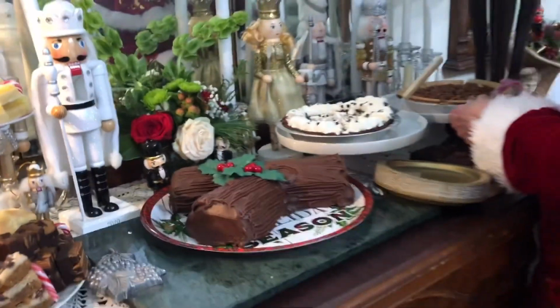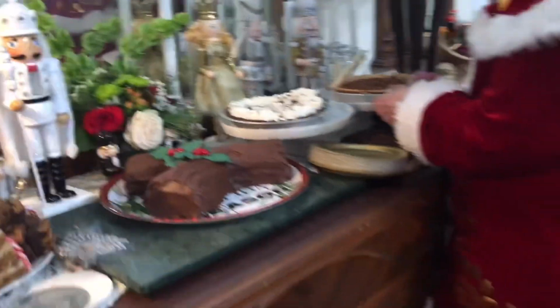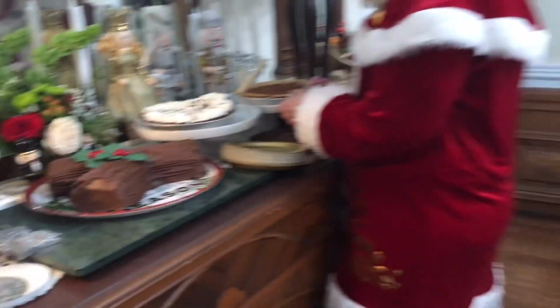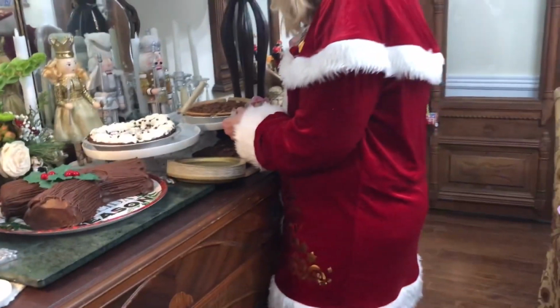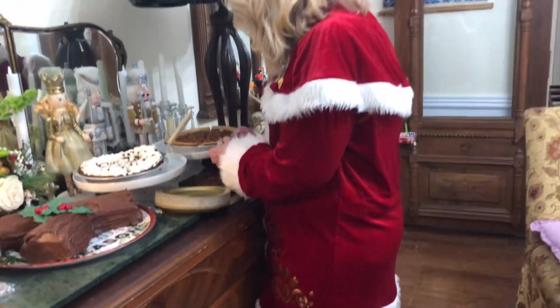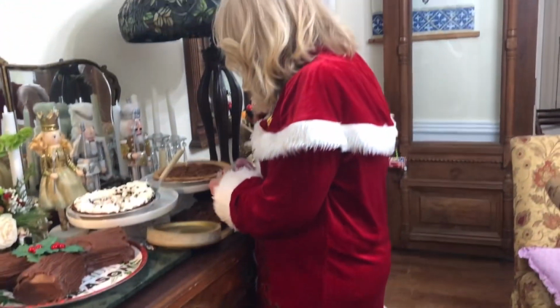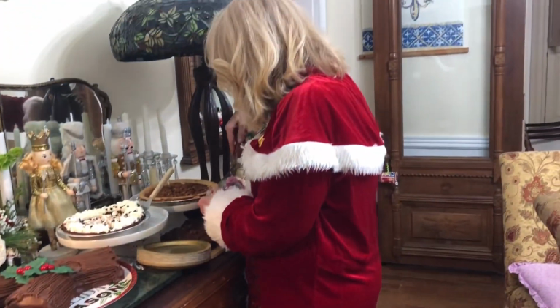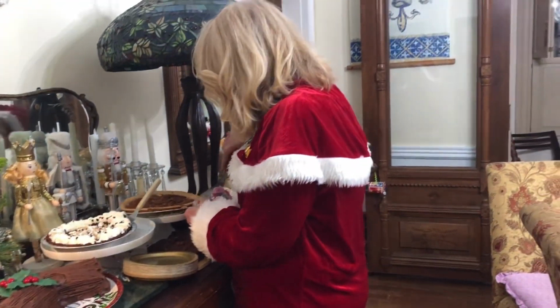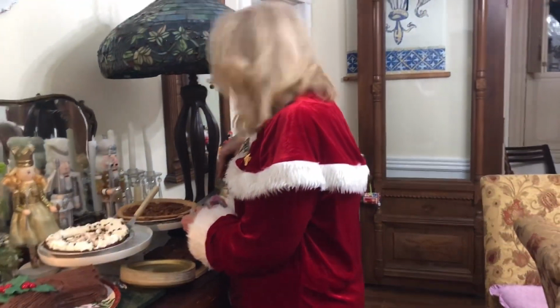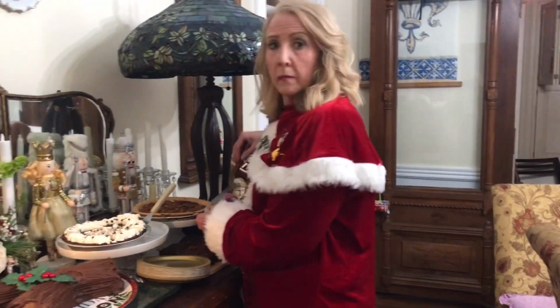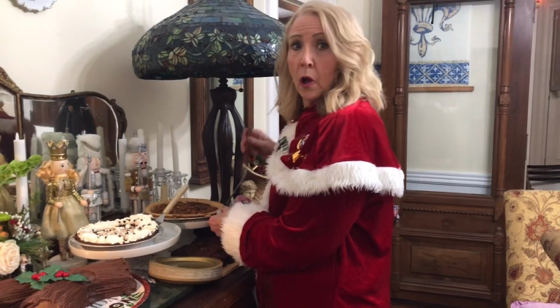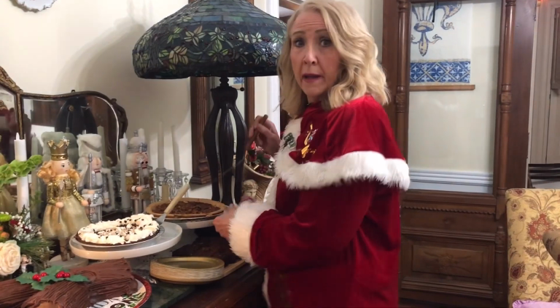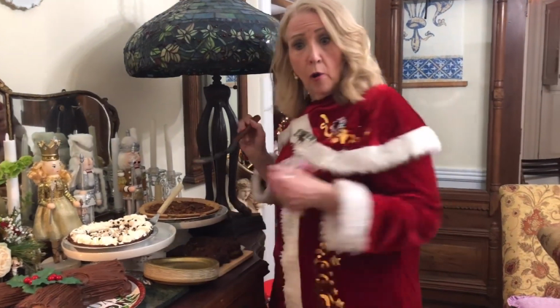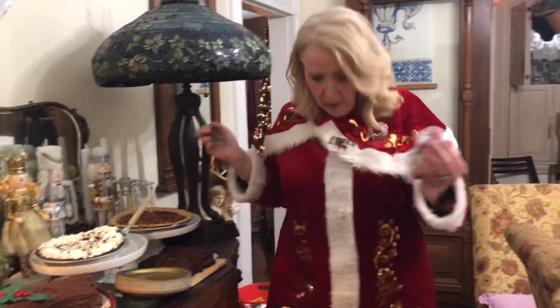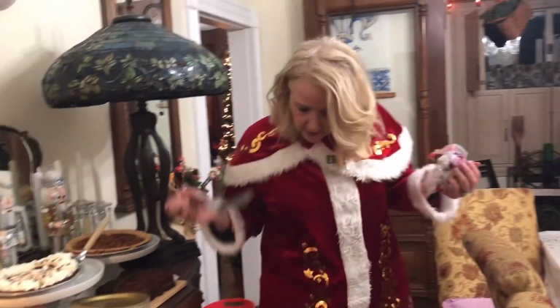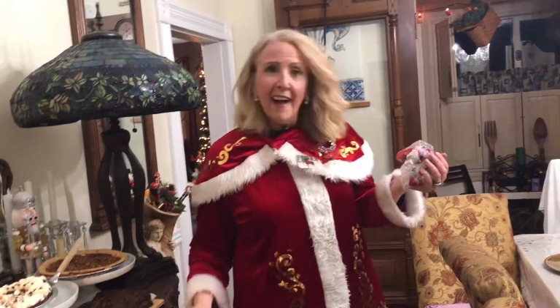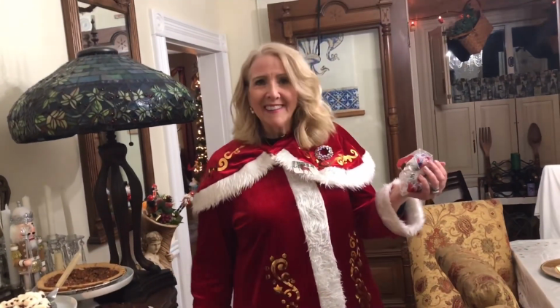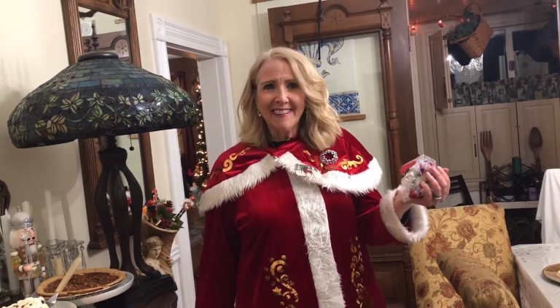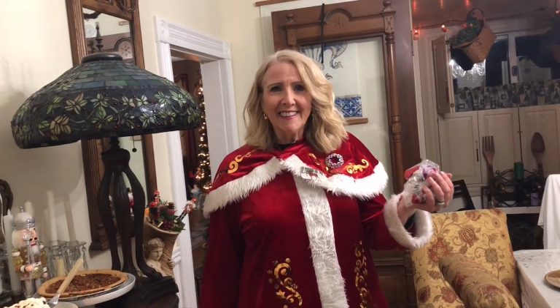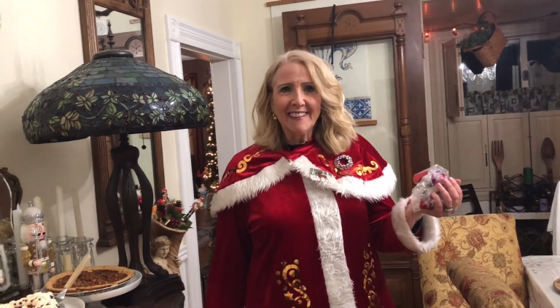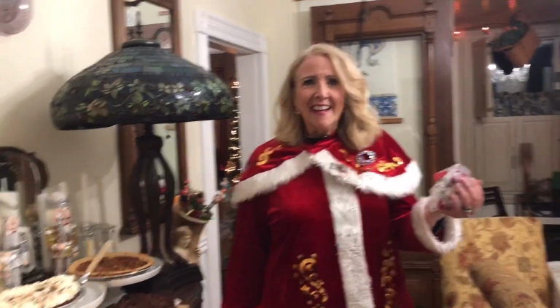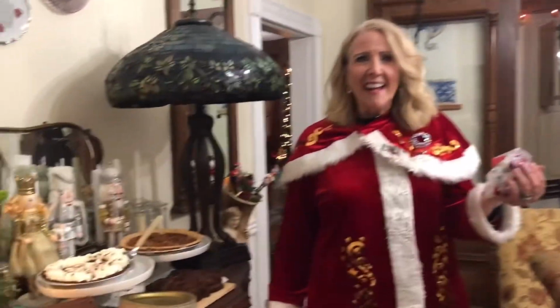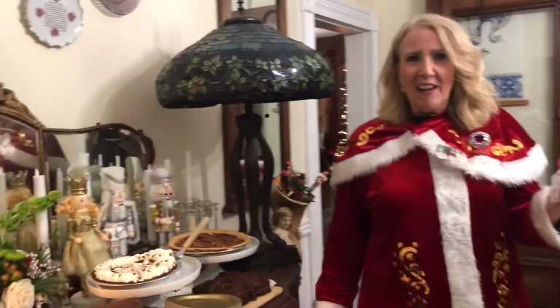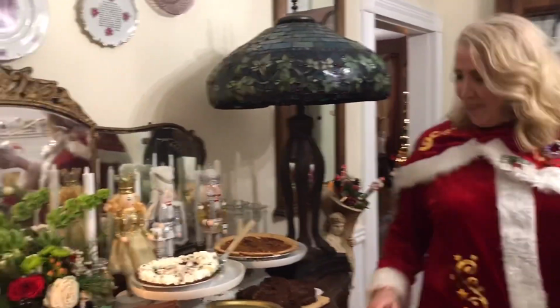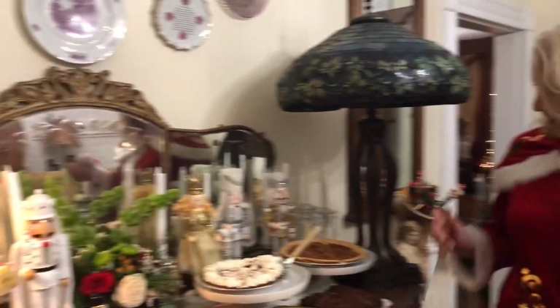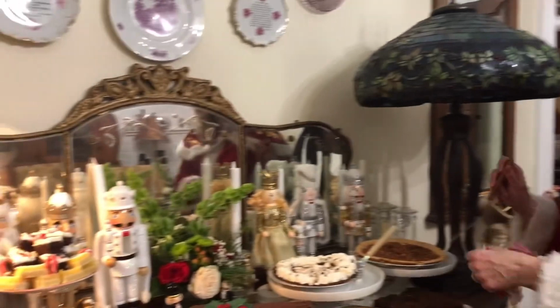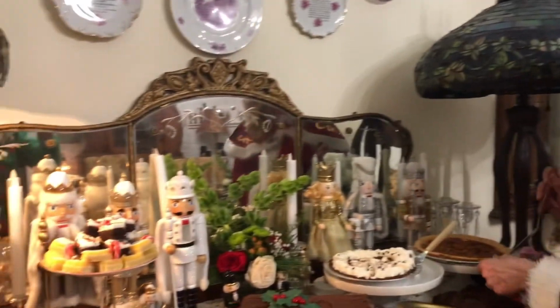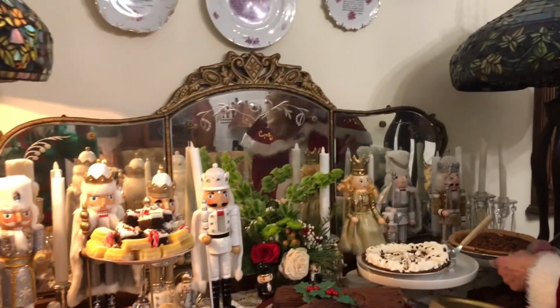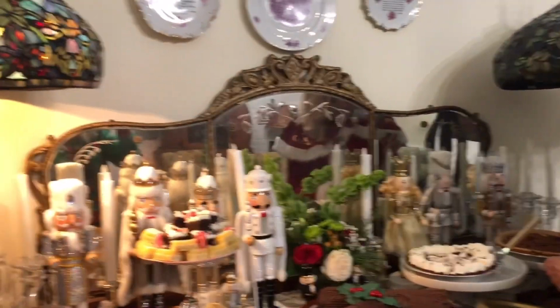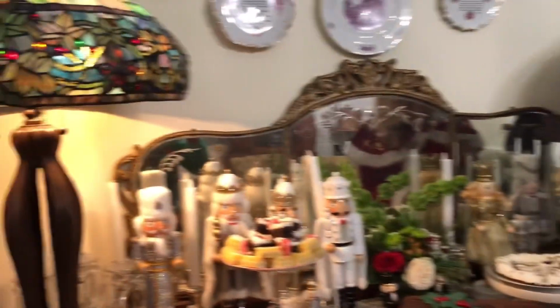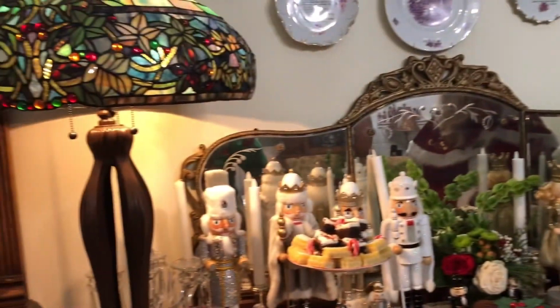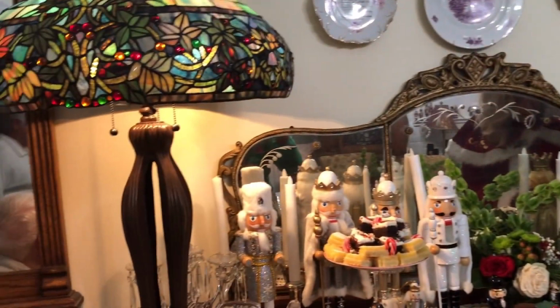Can you show us your outfit? Can you show us your beautiful outfit? Isn't that gorgeous! I love it, thank you so much. Everything is so beautiful.